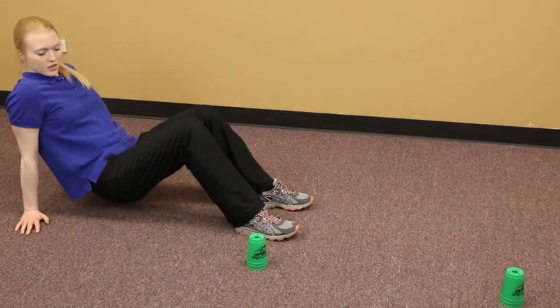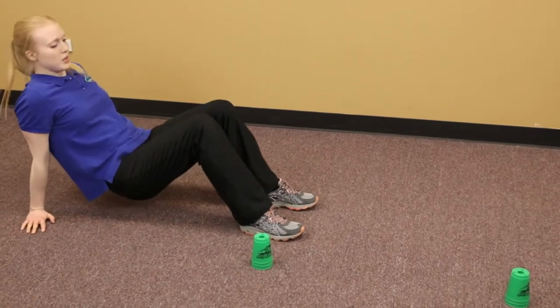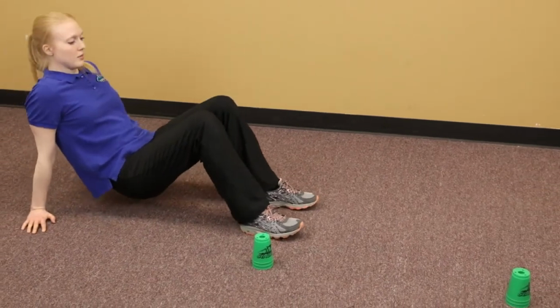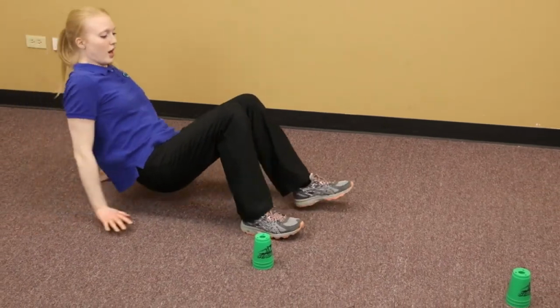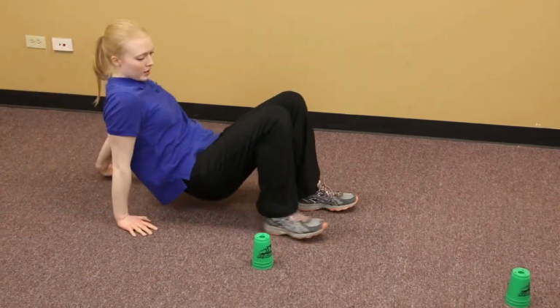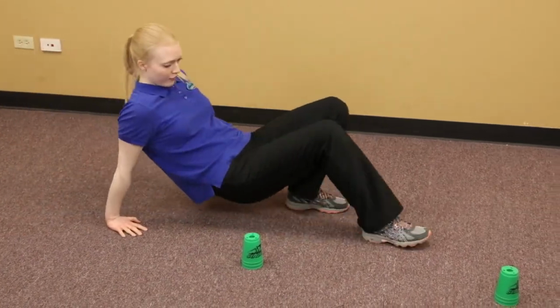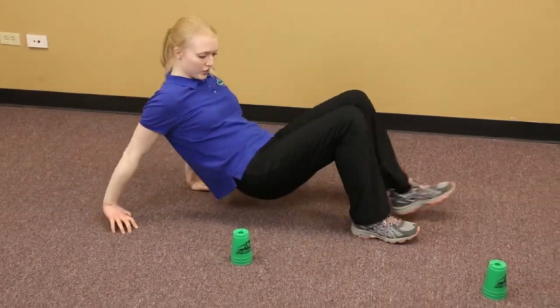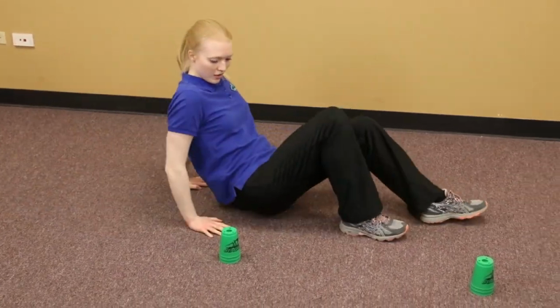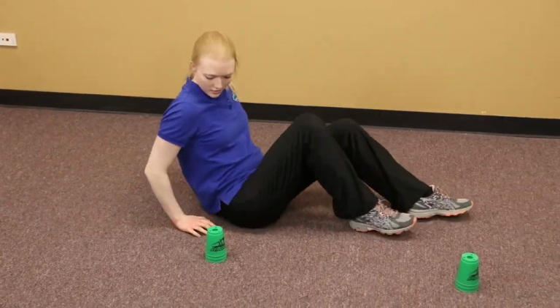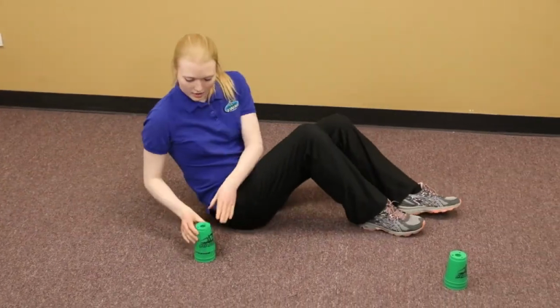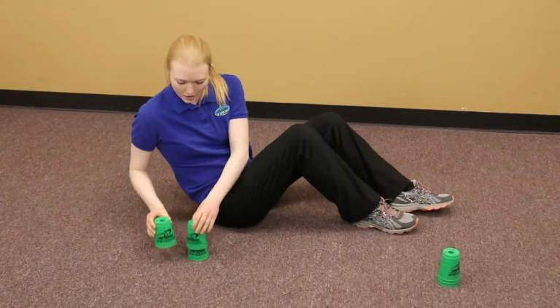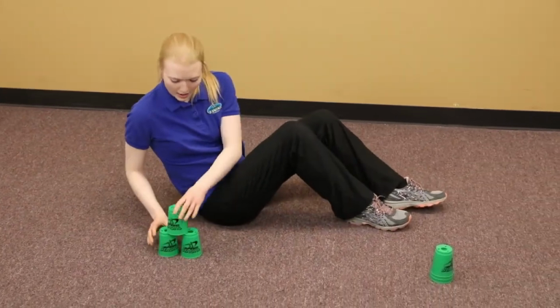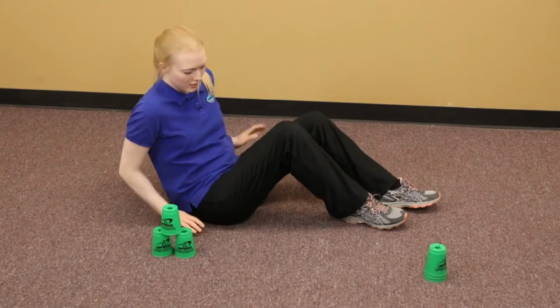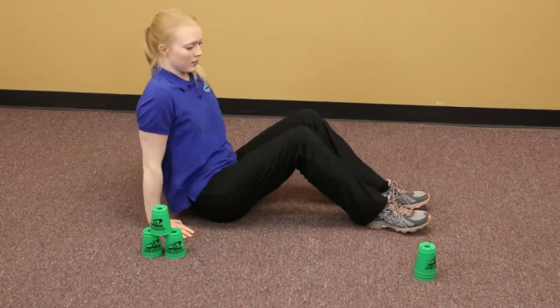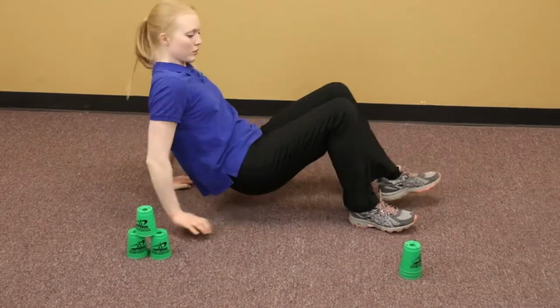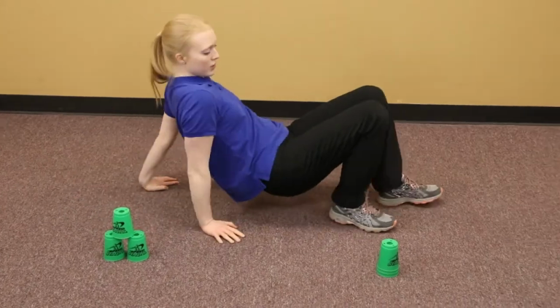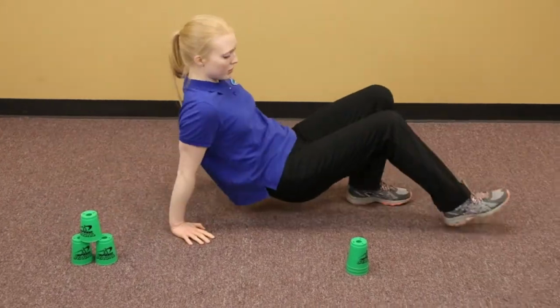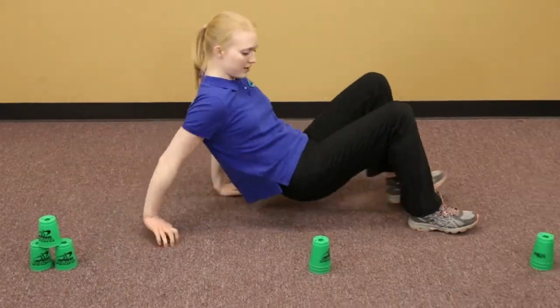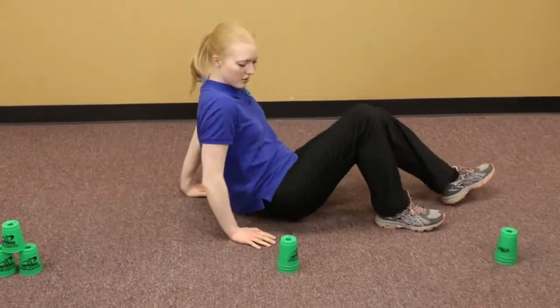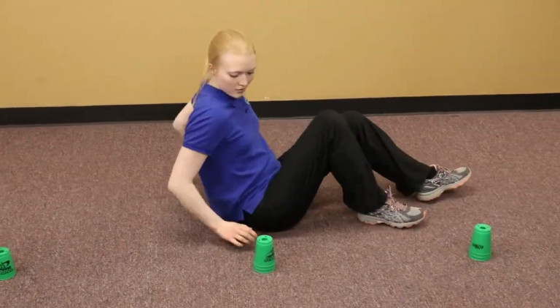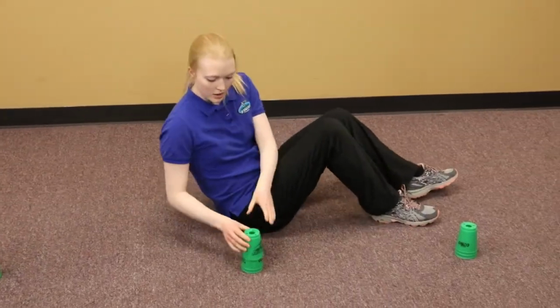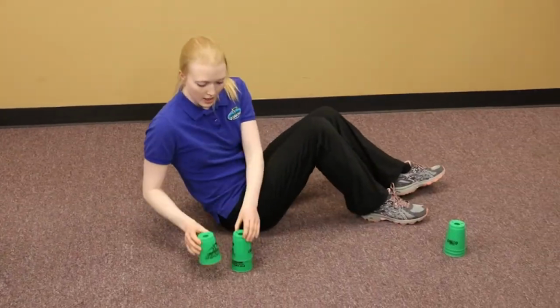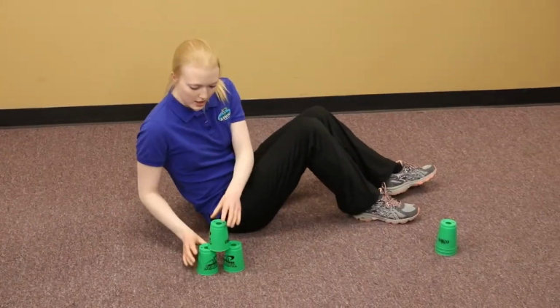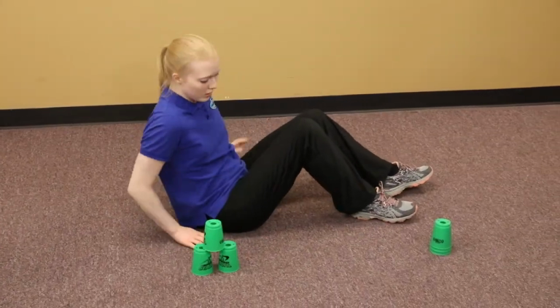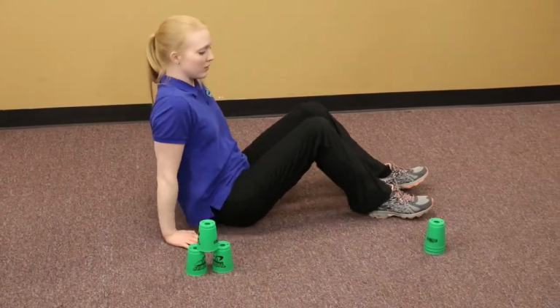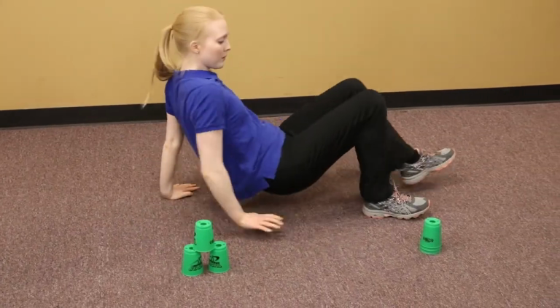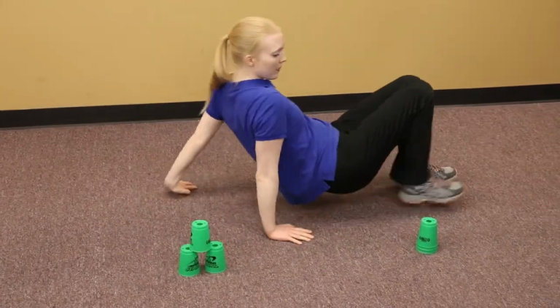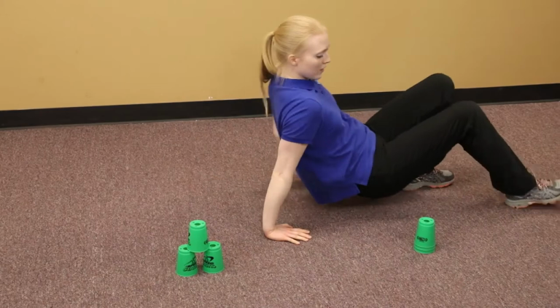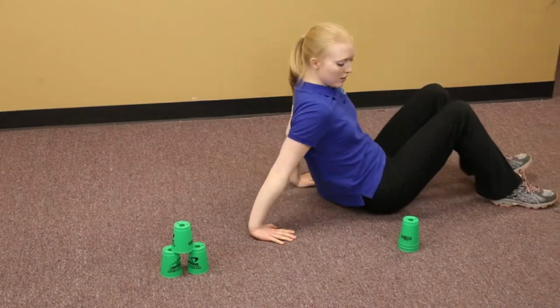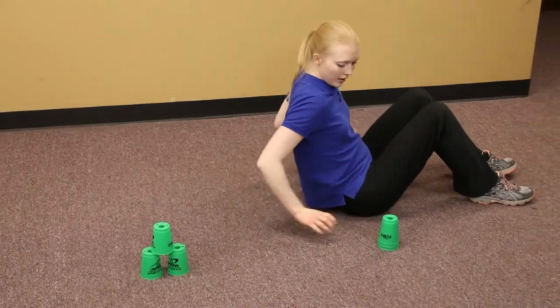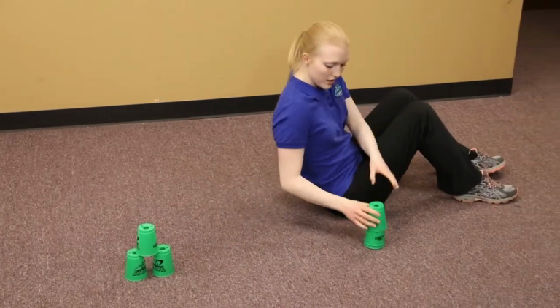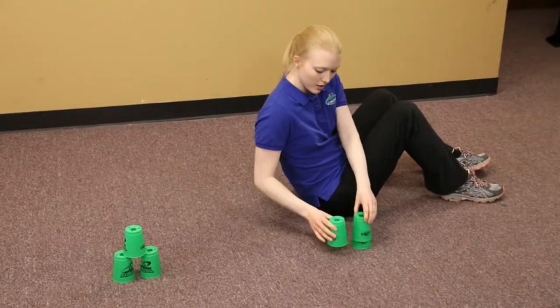To begin, I'm going to crab walk up to the first three and up stack. Remember to use two hands — up stack the second one and the last one.